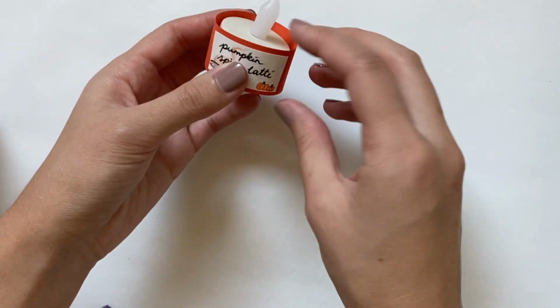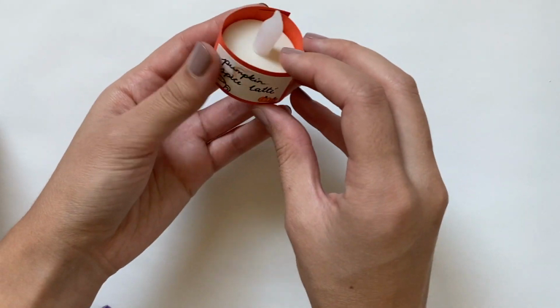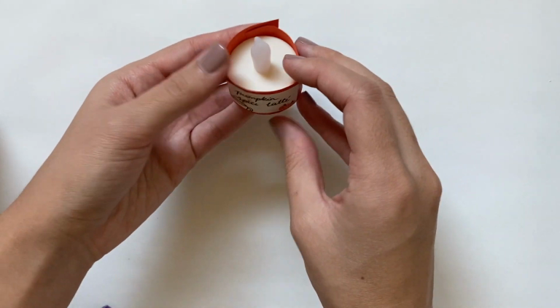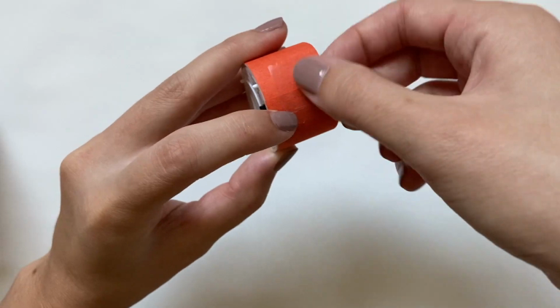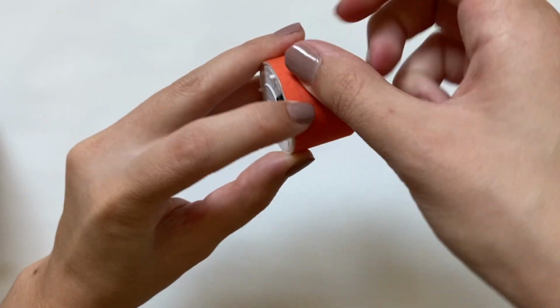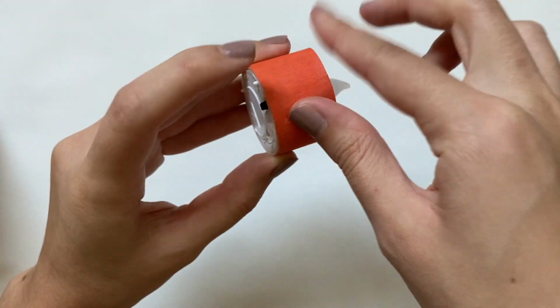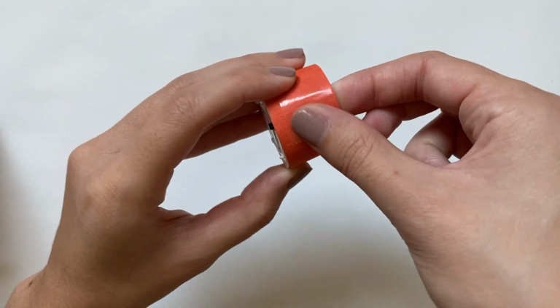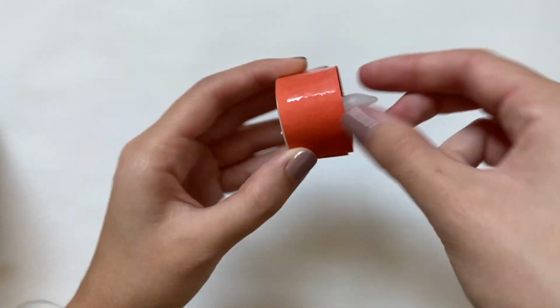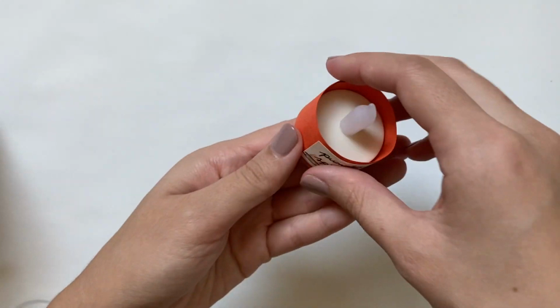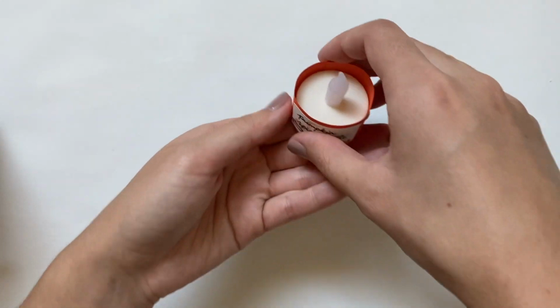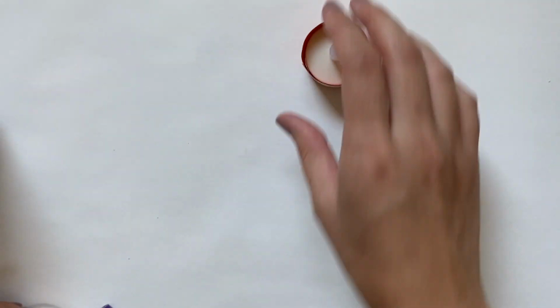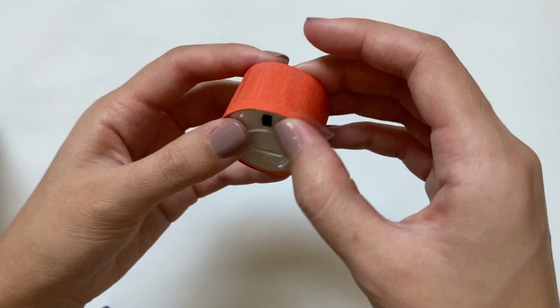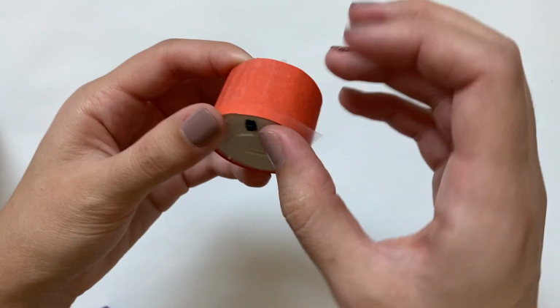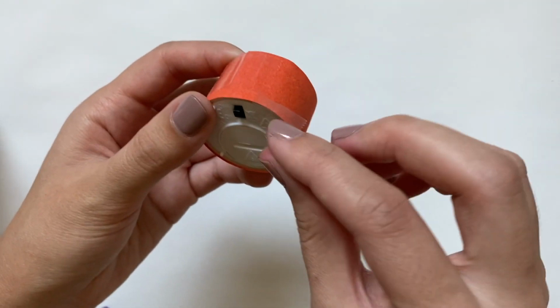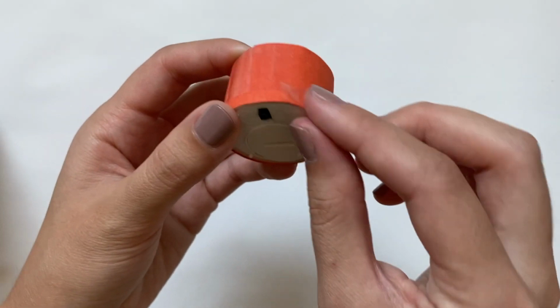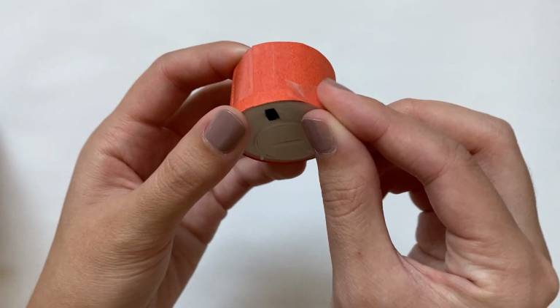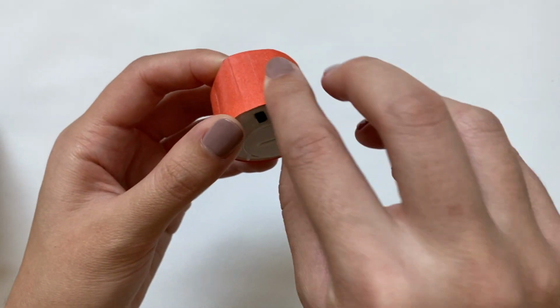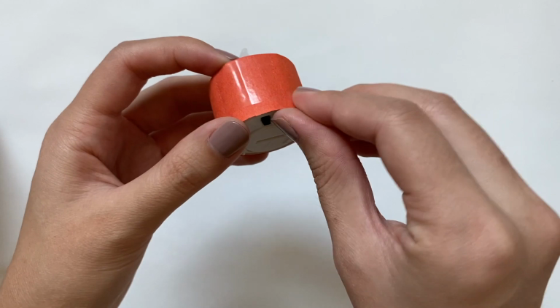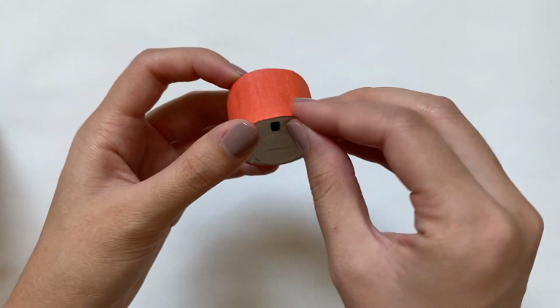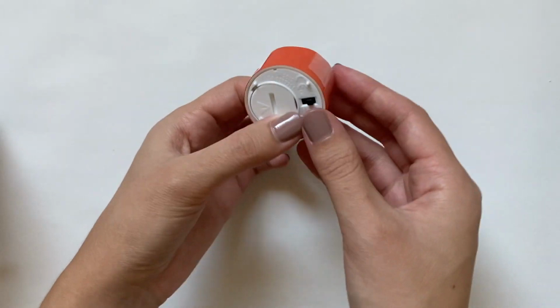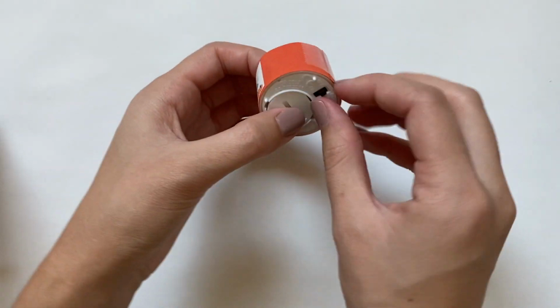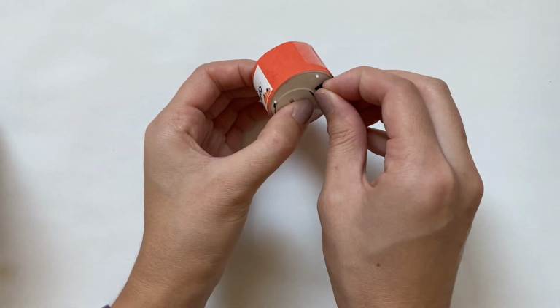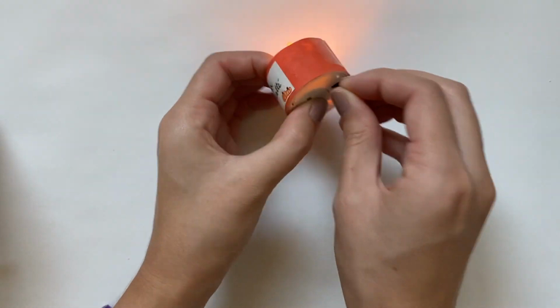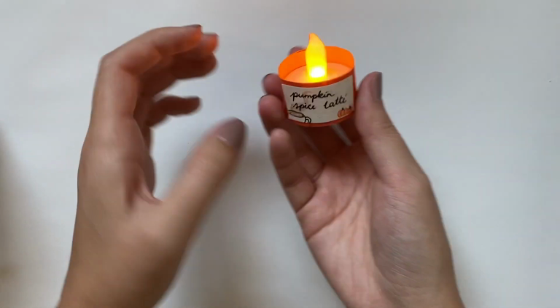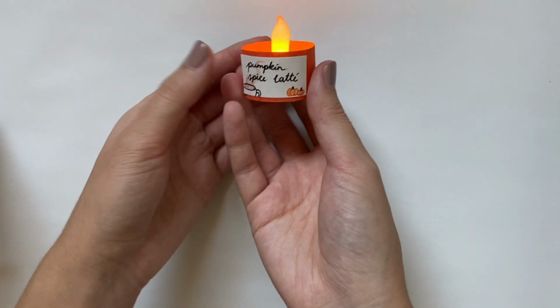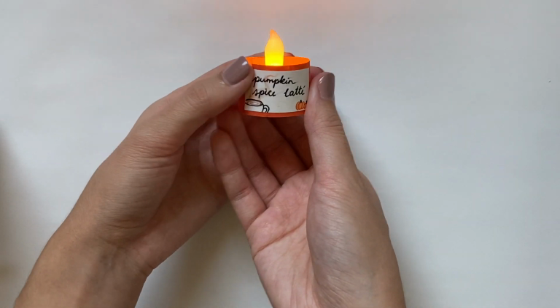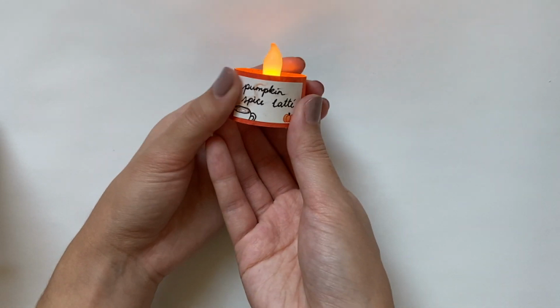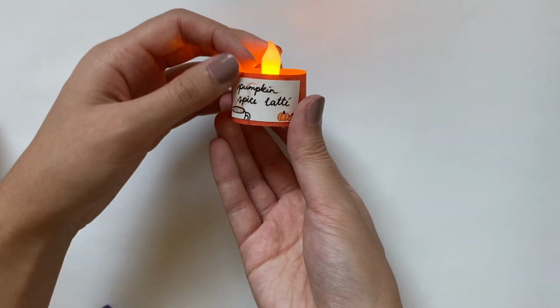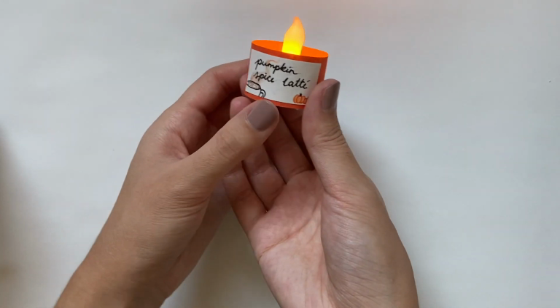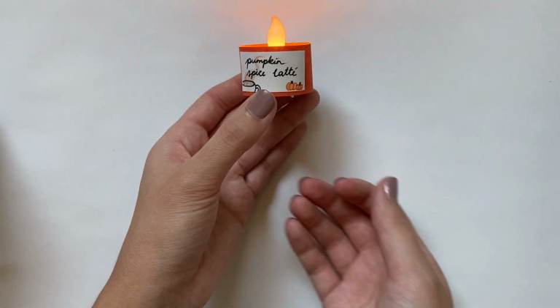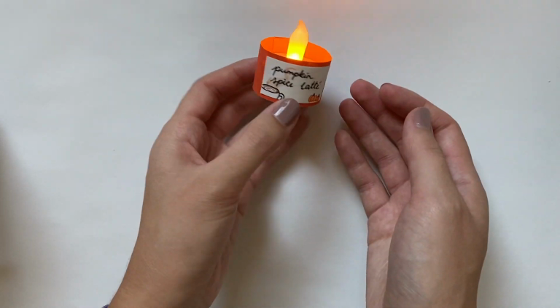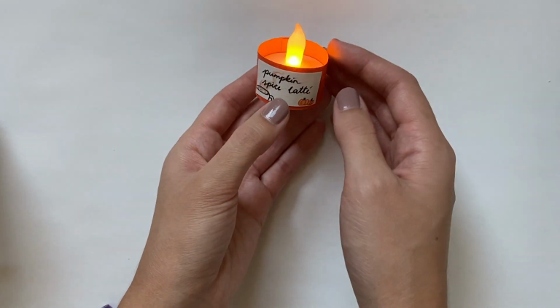I made sure to cut the paper just so it's a little bit taller than the candle, so it's not hiding the flame but it still has that orange glow. Now that's it for turning this basic candle into a cozy seasonal one — it's going to look amazing on the nightstand.